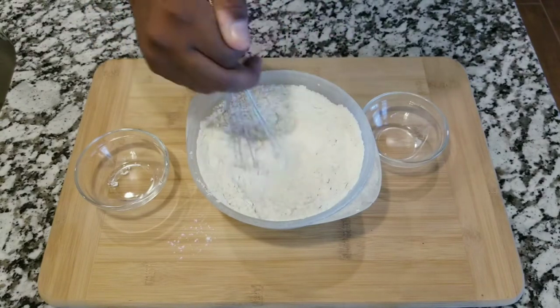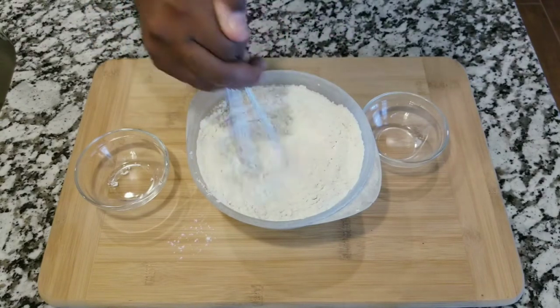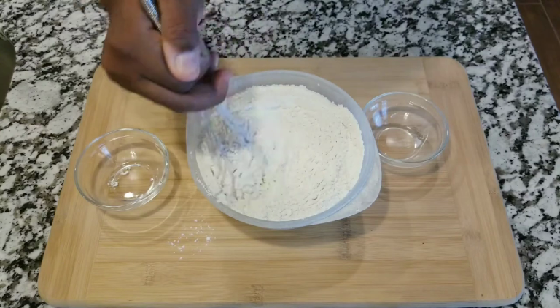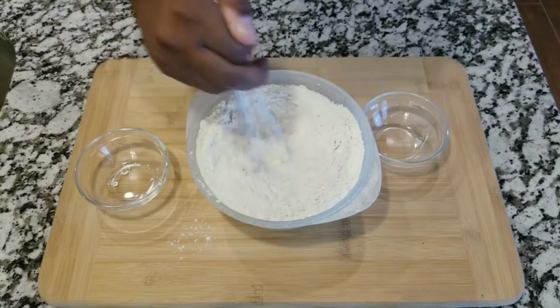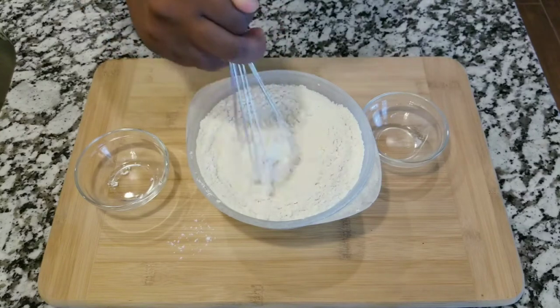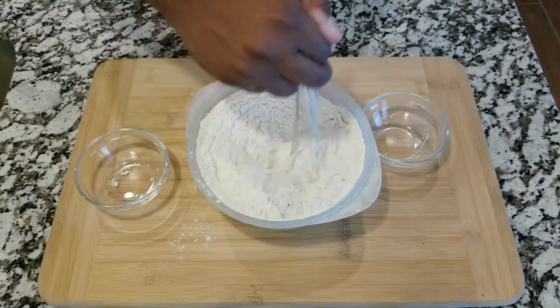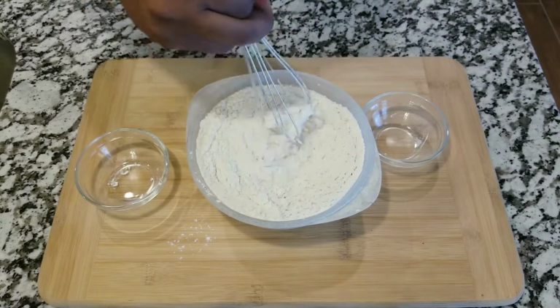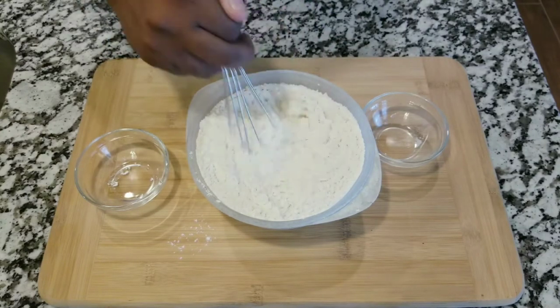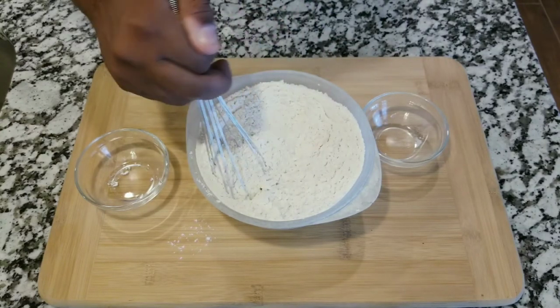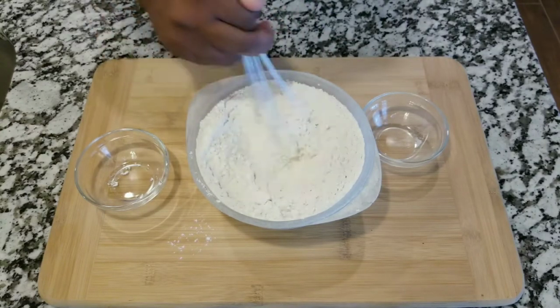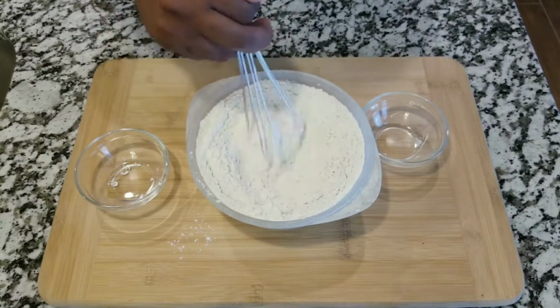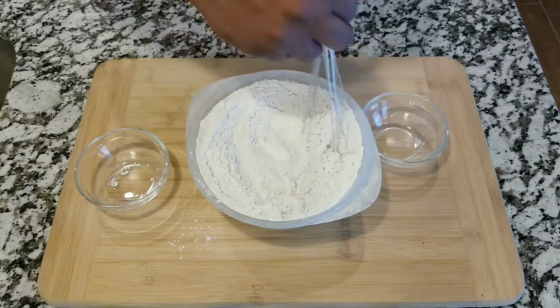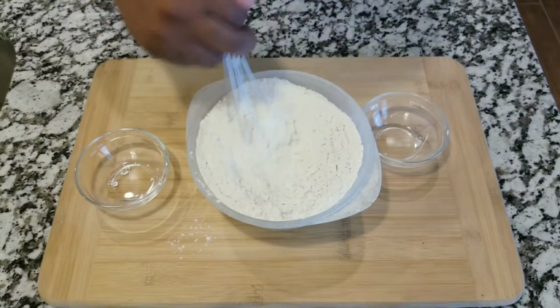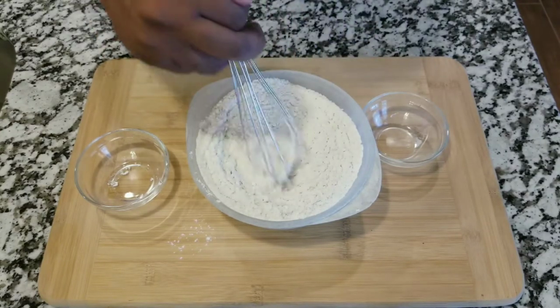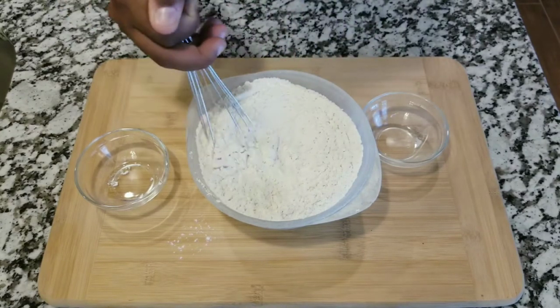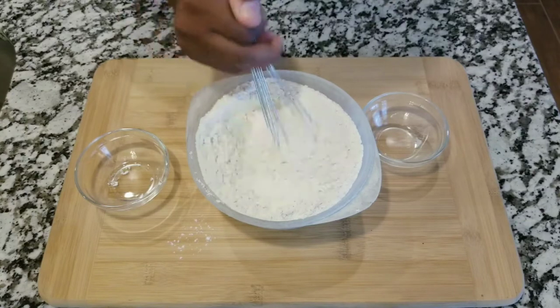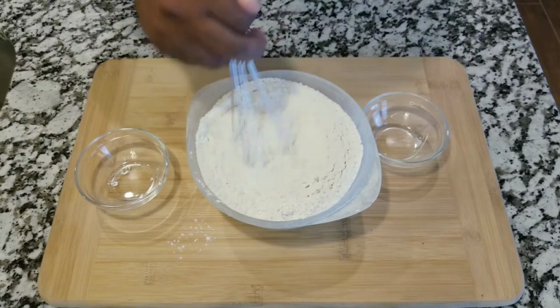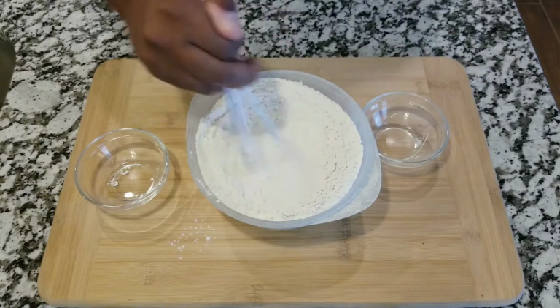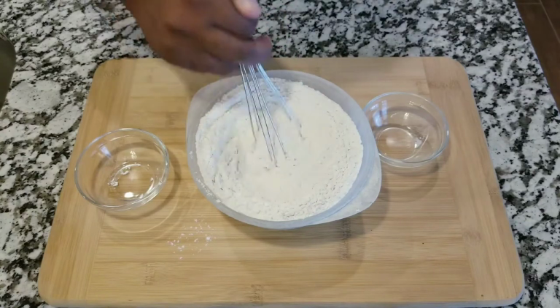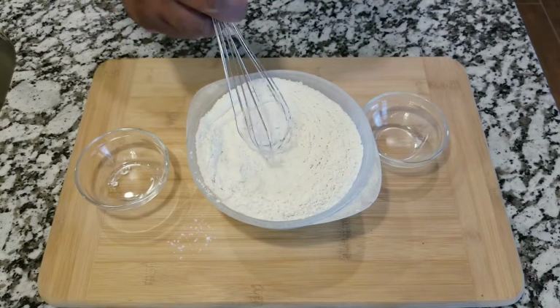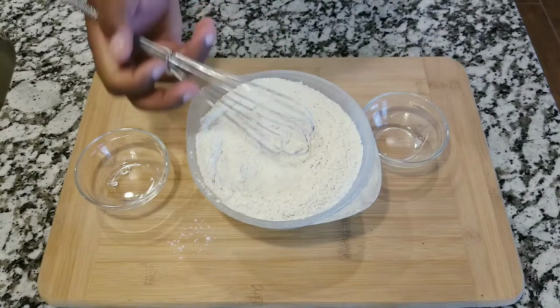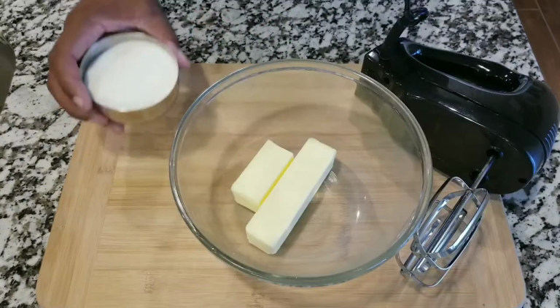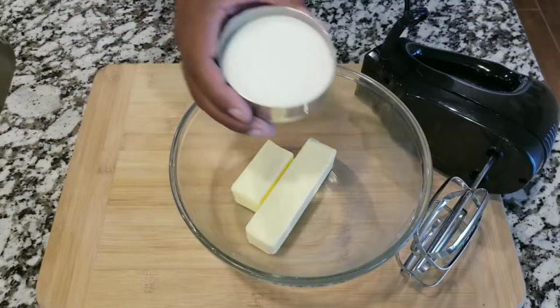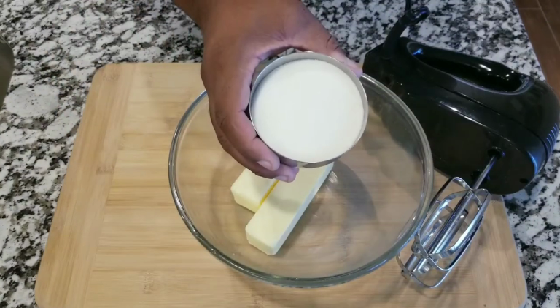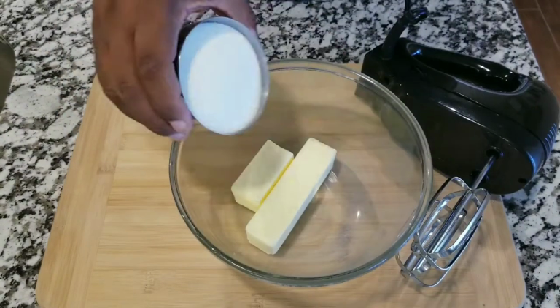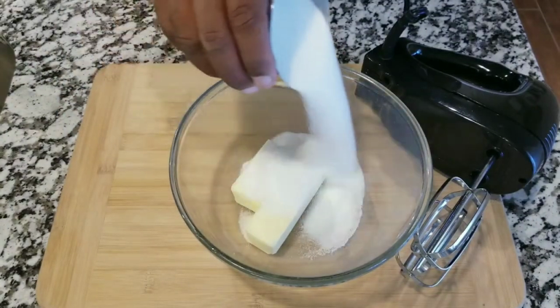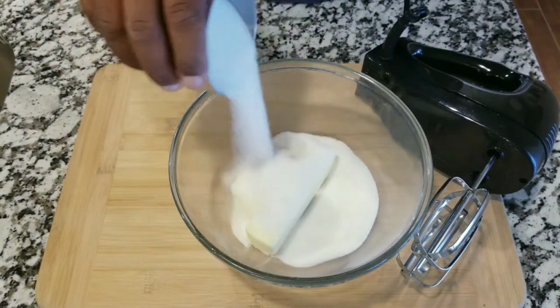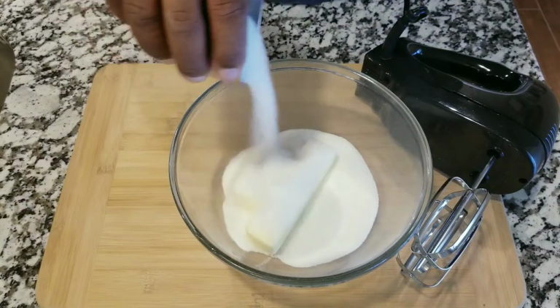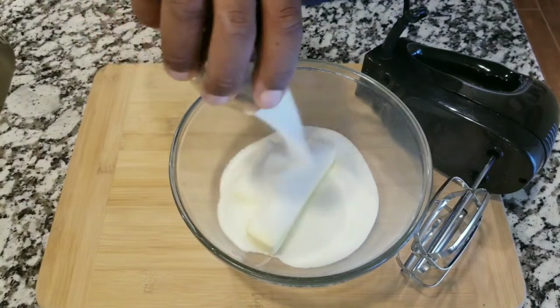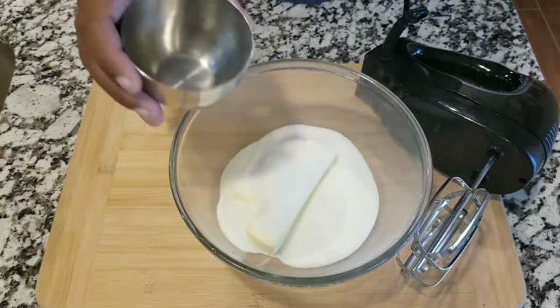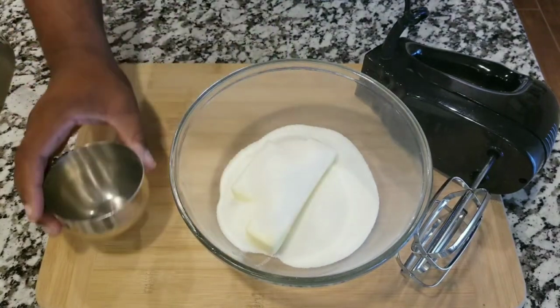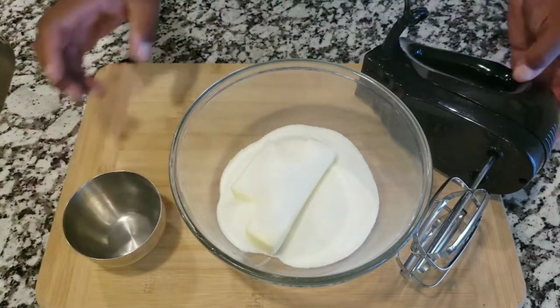First thing you are going to do is have two and a half cups of all-purpose flour, one teaspoon of baking powder, and a half teaspoon of salt, and you want to mix all that together.